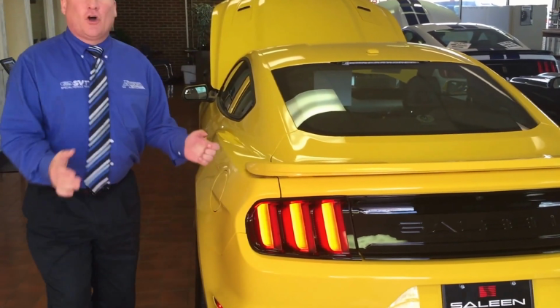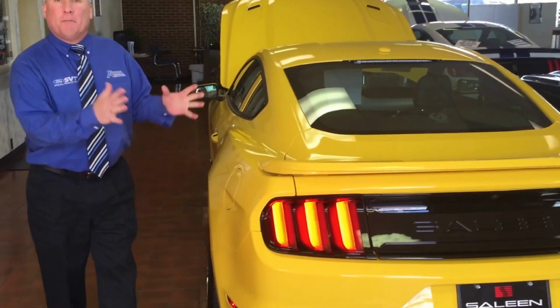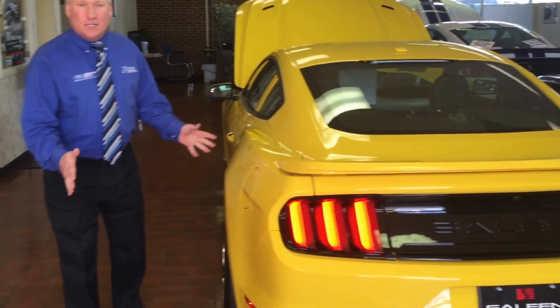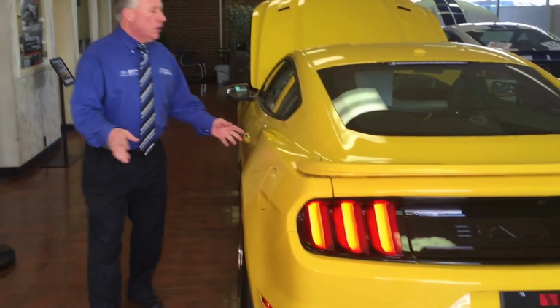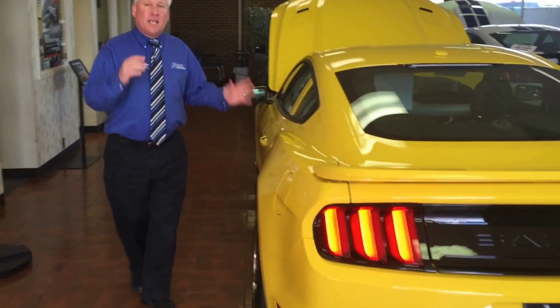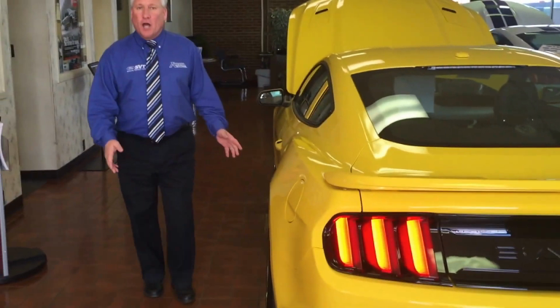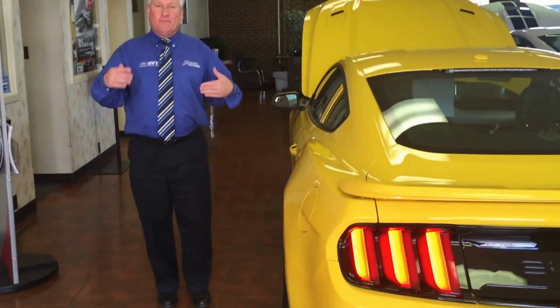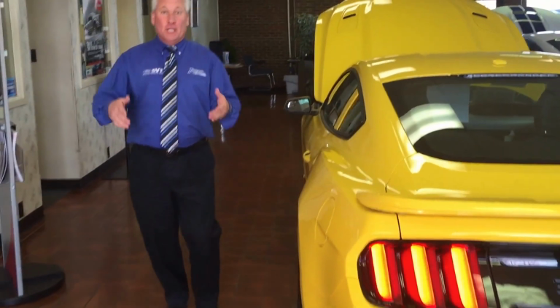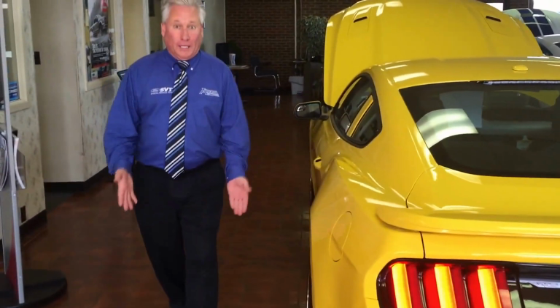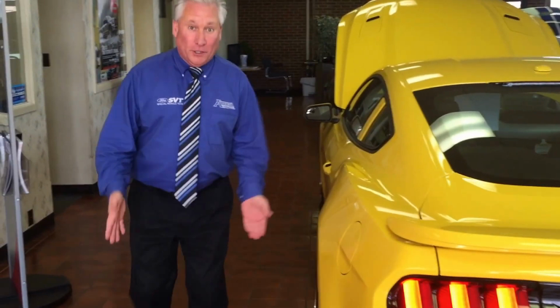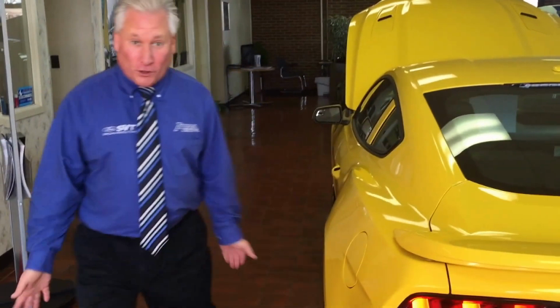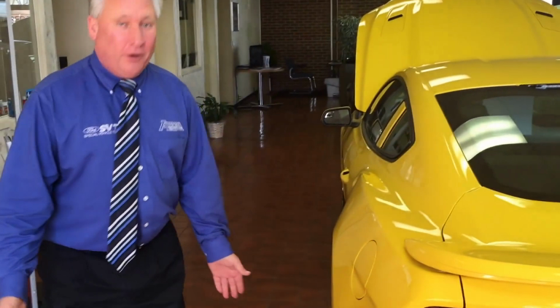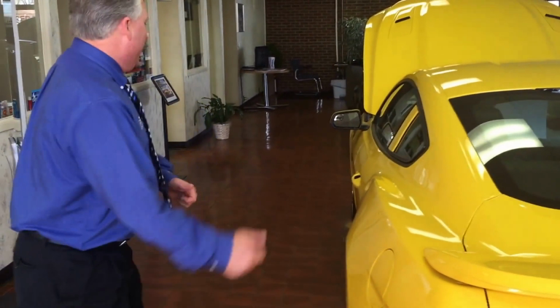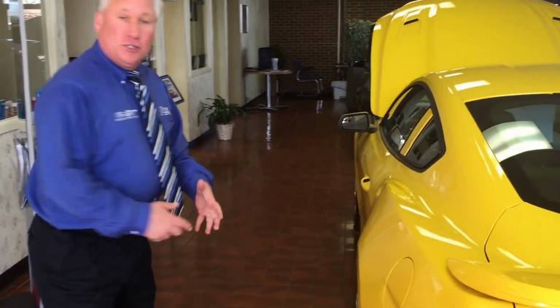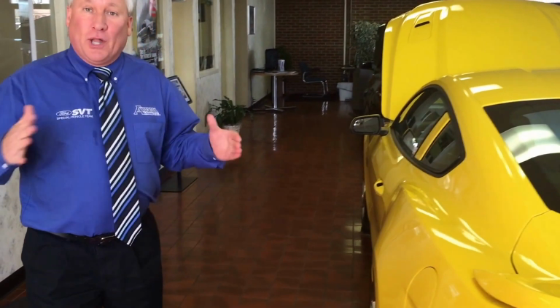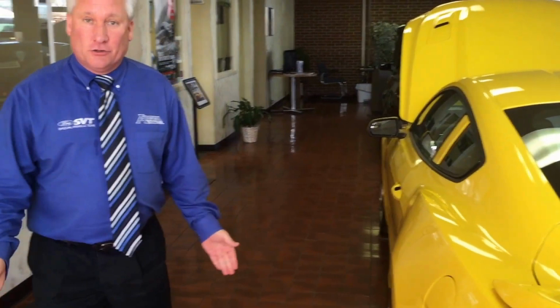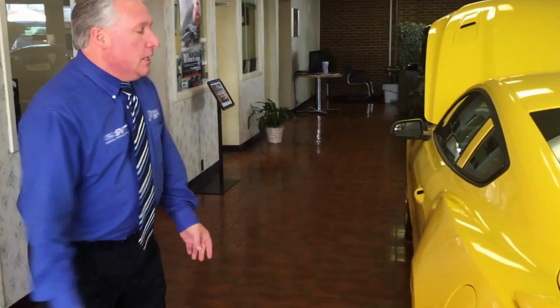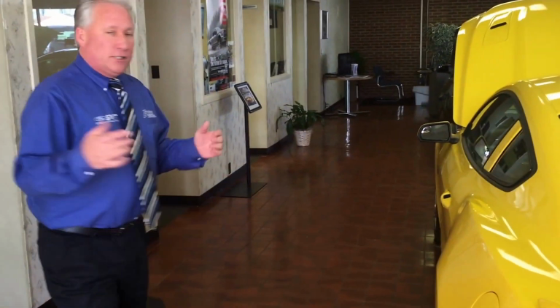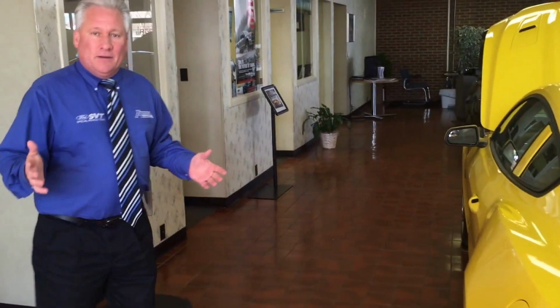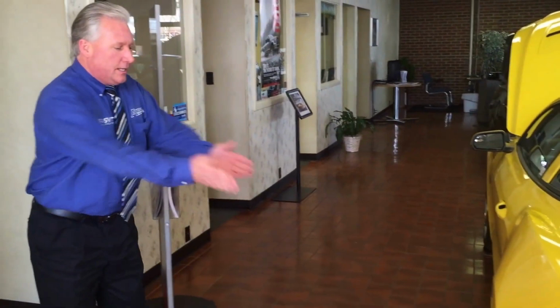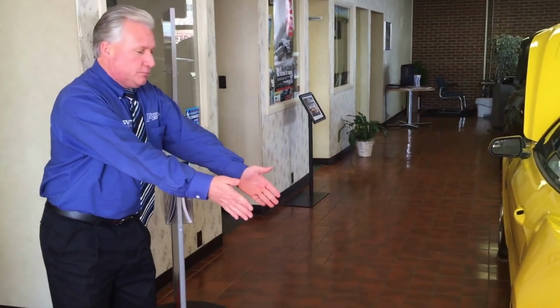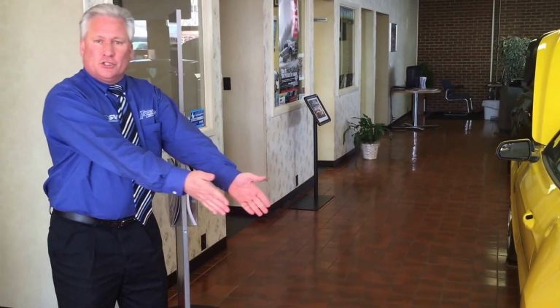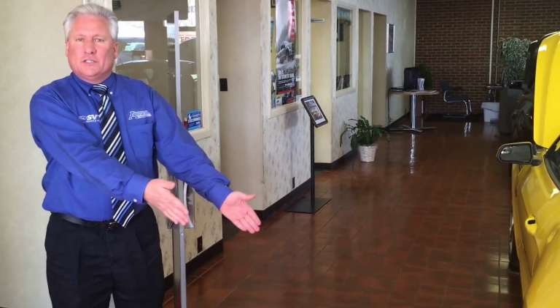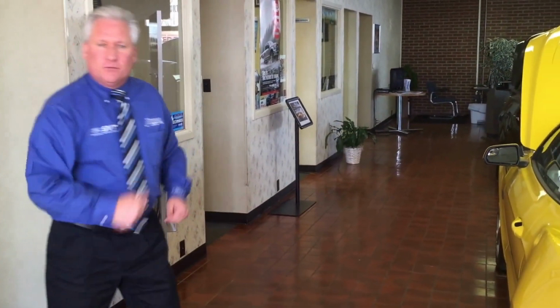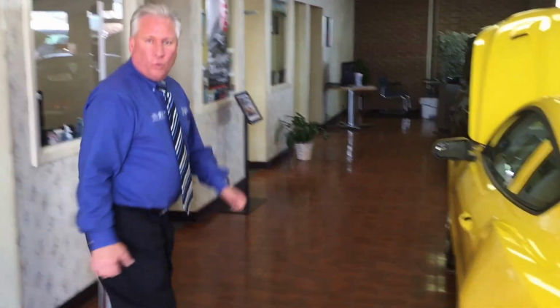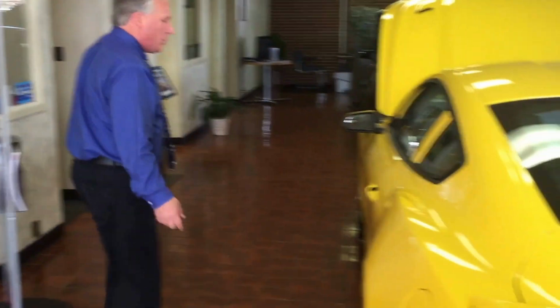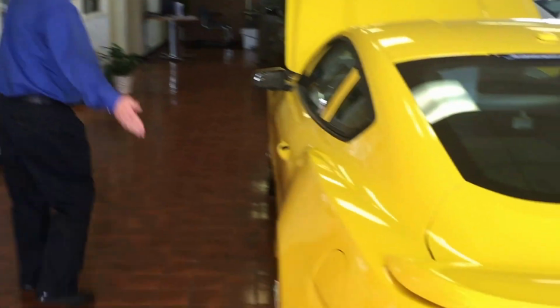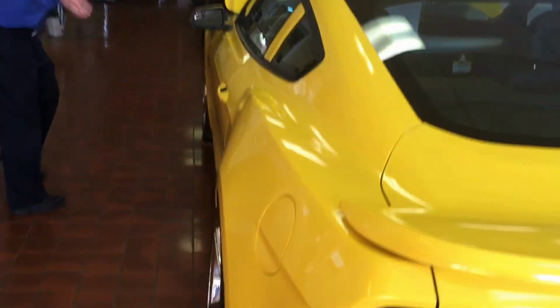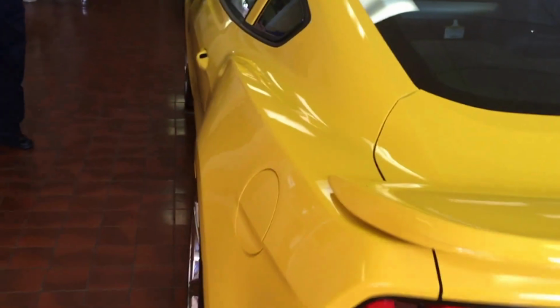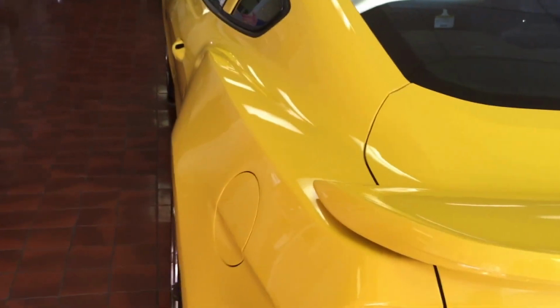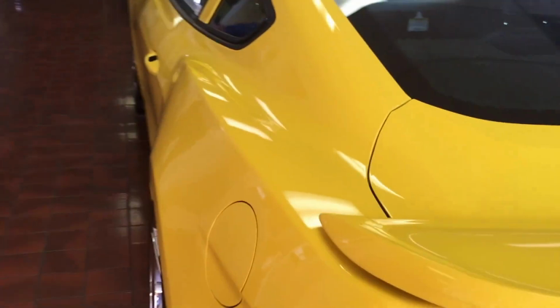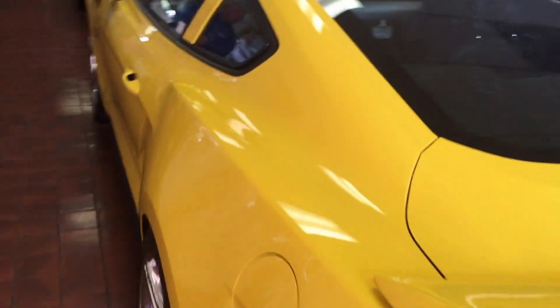This car is an amazing car — 715 wicked ponies of horsepower, and it is just a blast to drive. What Shelby gives us: they give us the polished 20-inch 5-spoke wheels on it. You've got different Shelby springs on it.